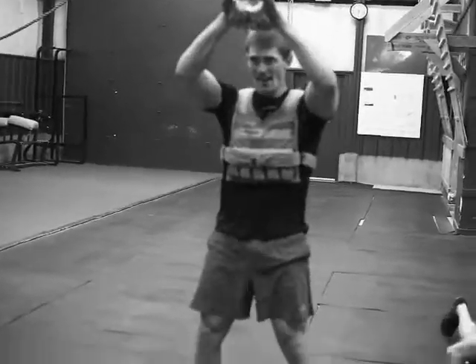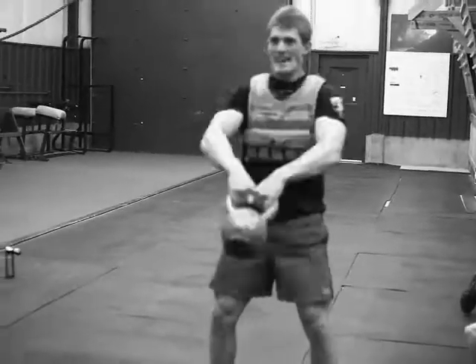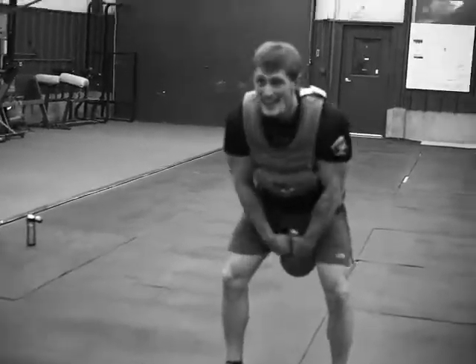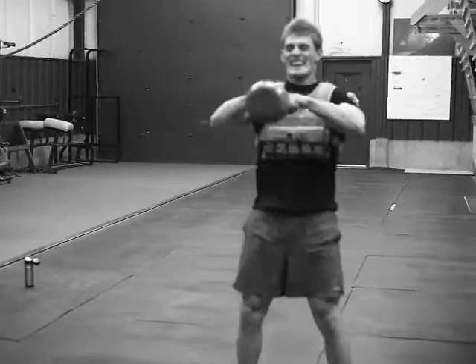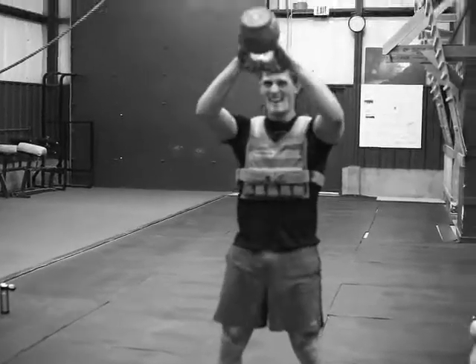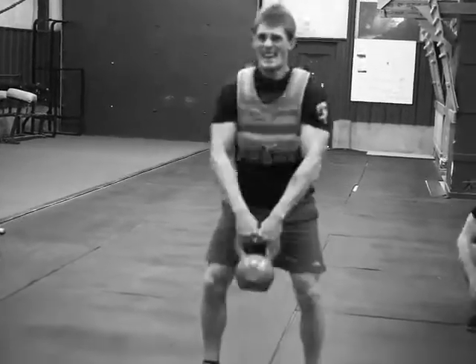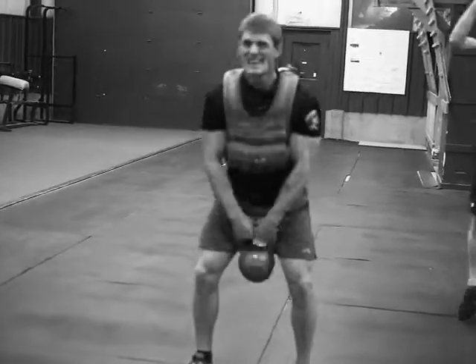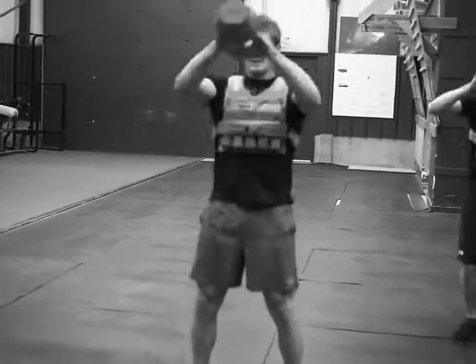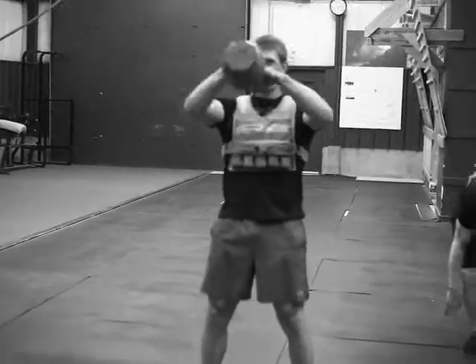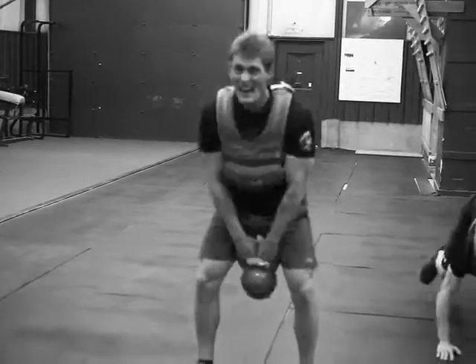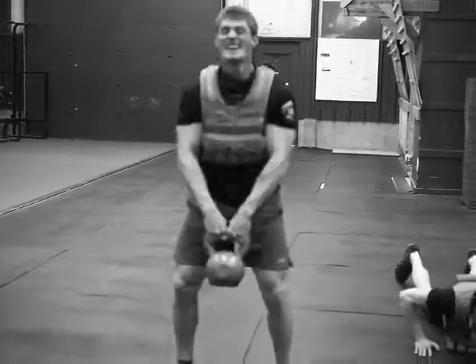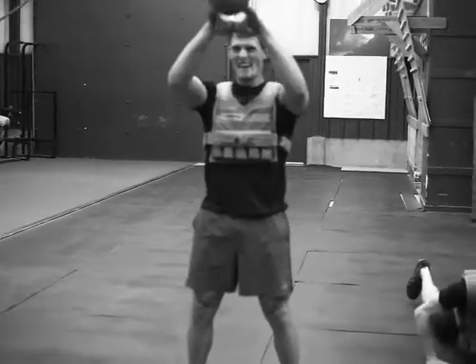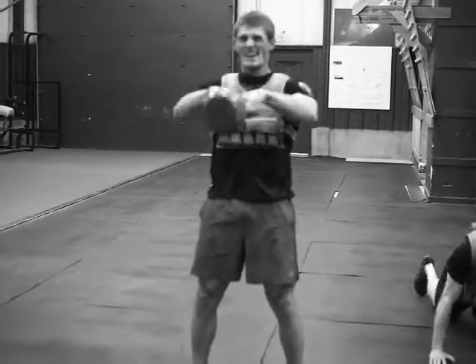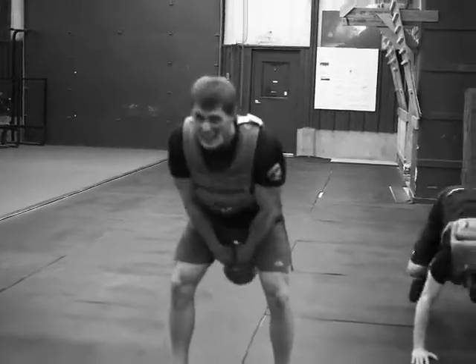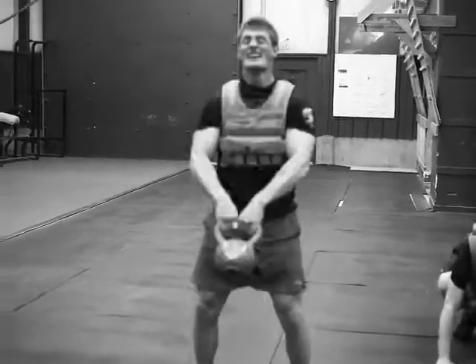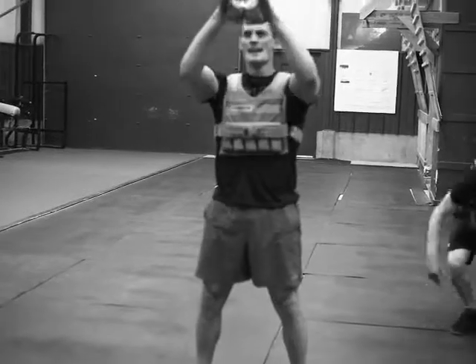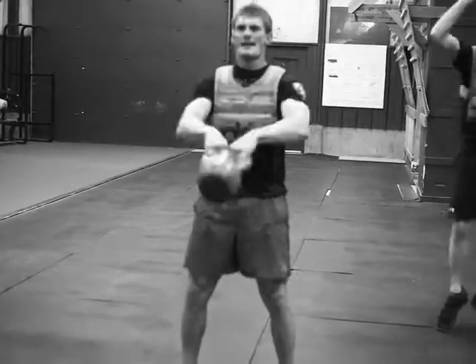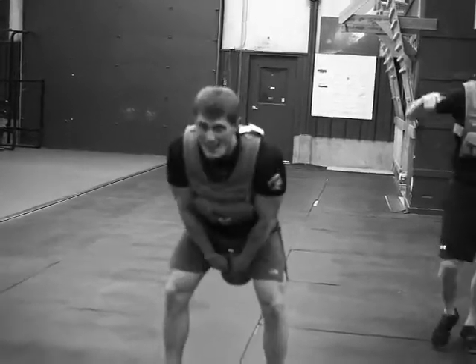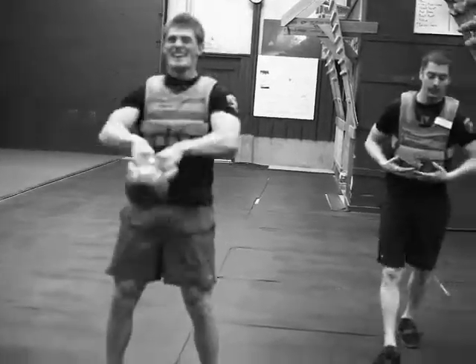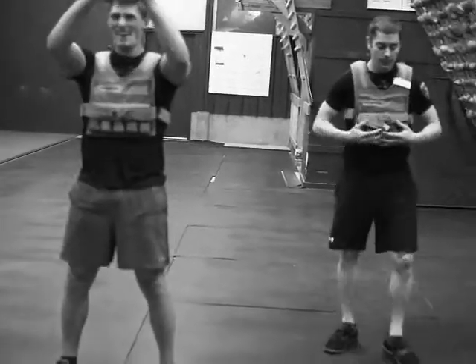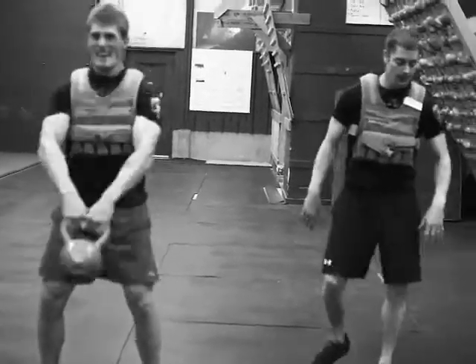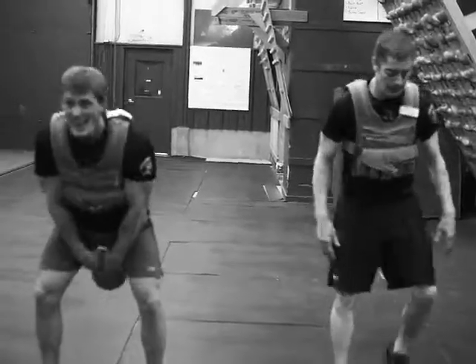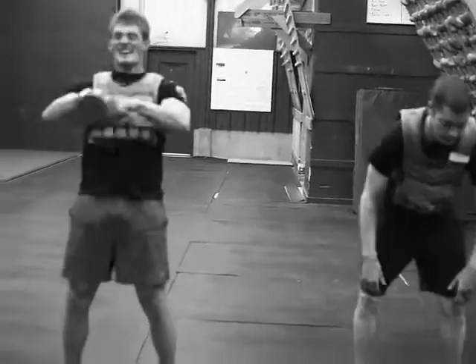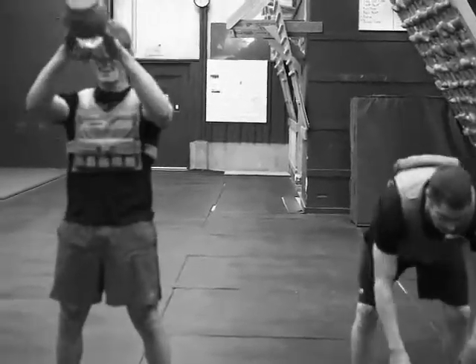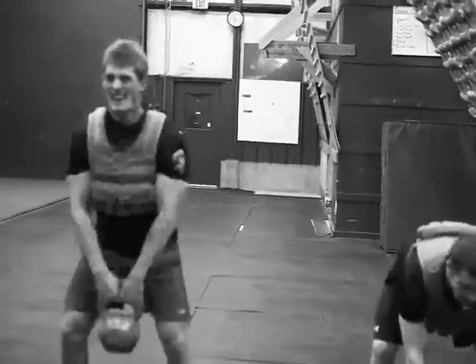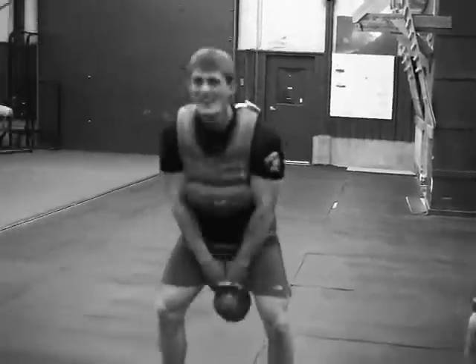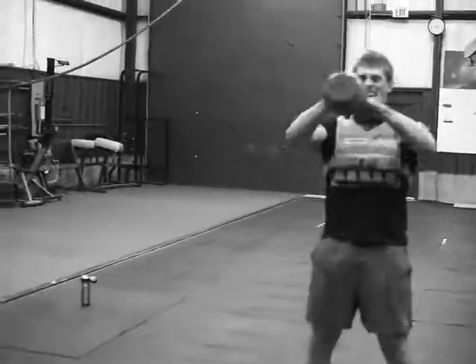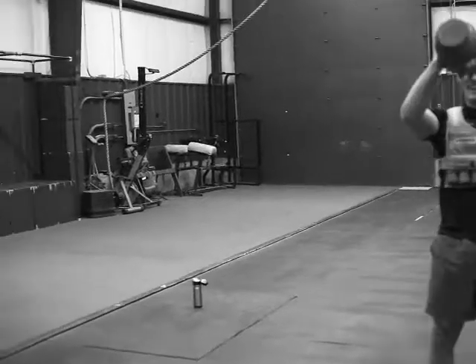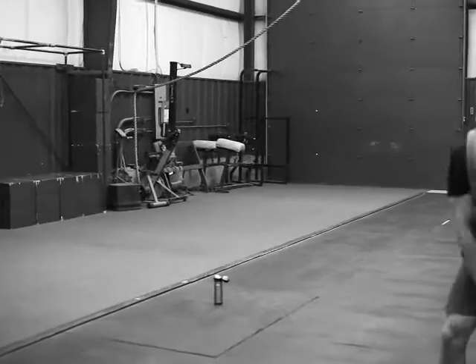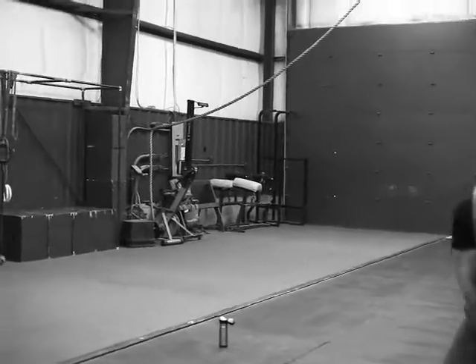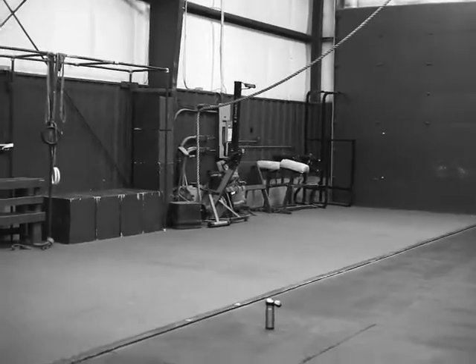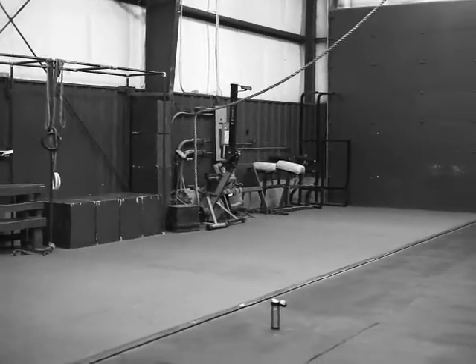A little bit of concern here with low backs. If you feel it going, just cut your swings to 1x — take away the 2x to save your low back a little bit. Should take around 10 minutes.